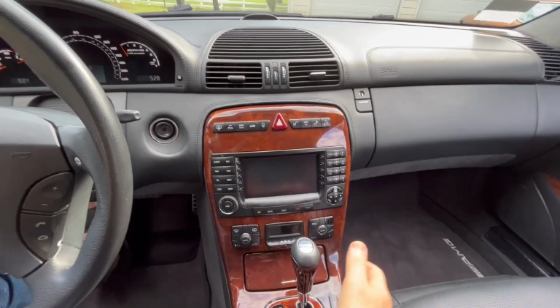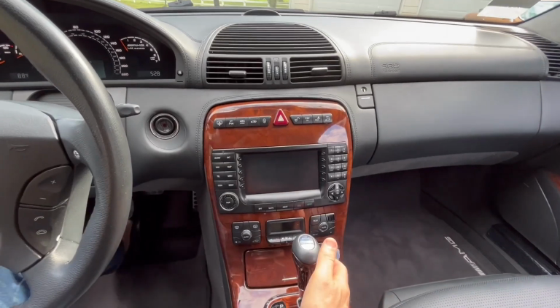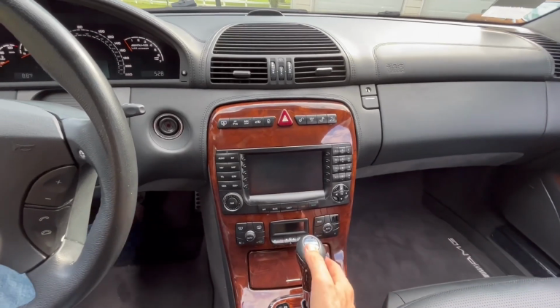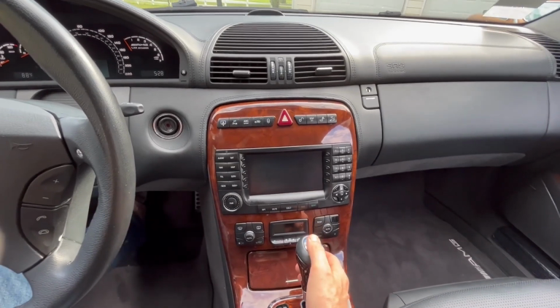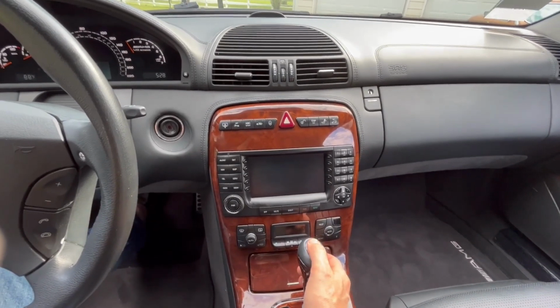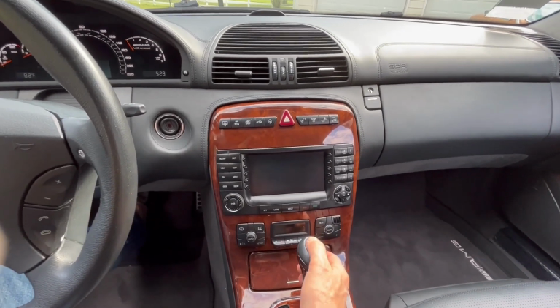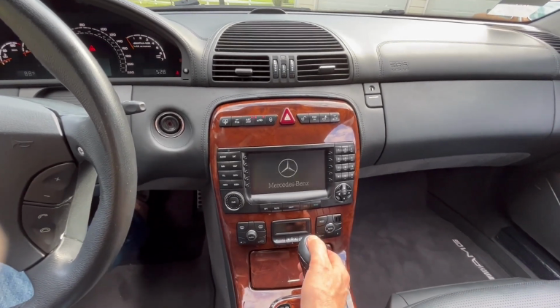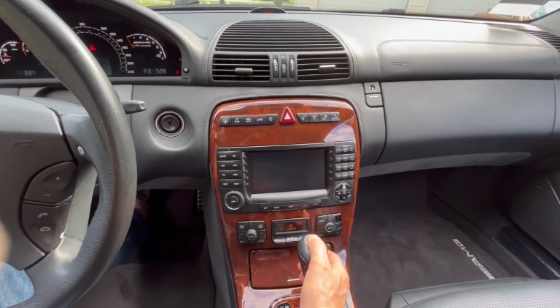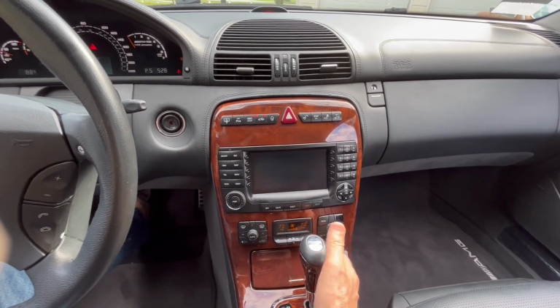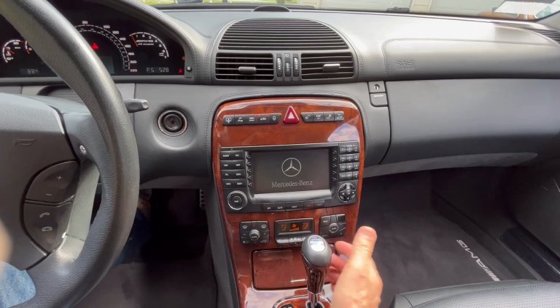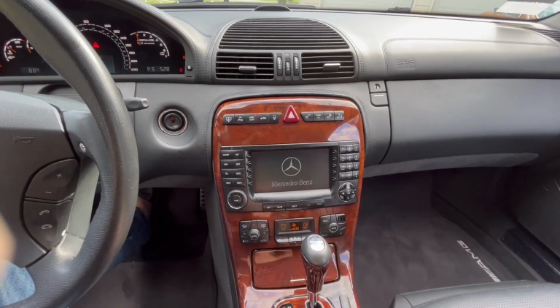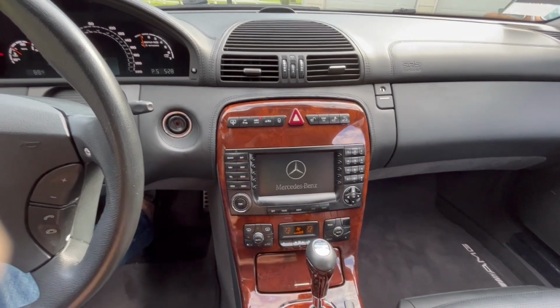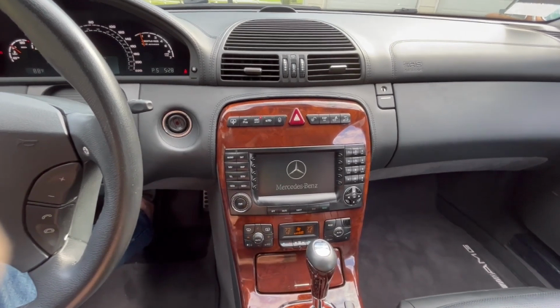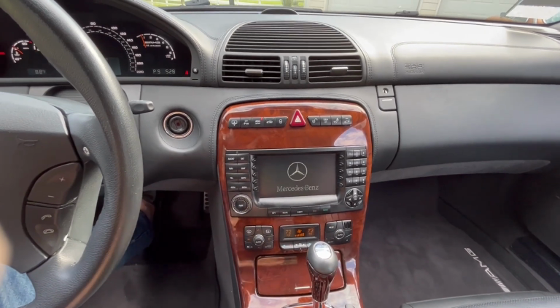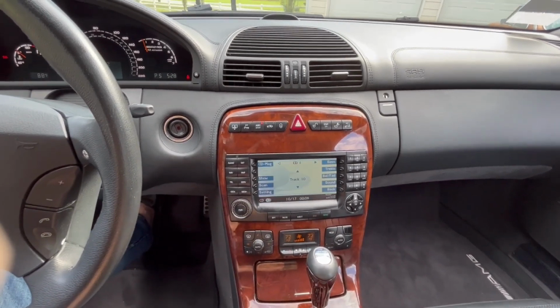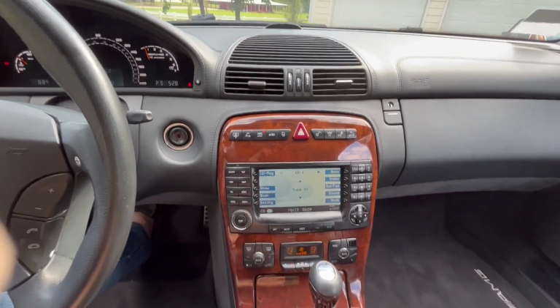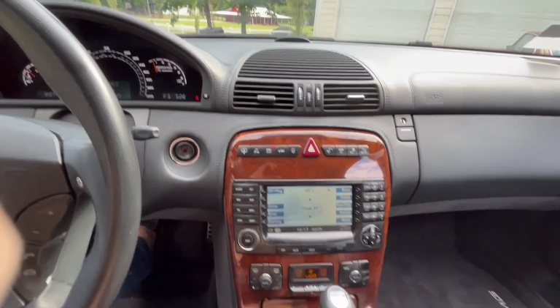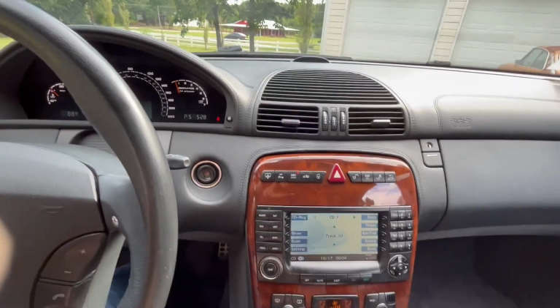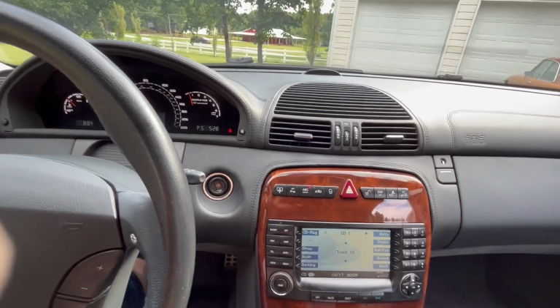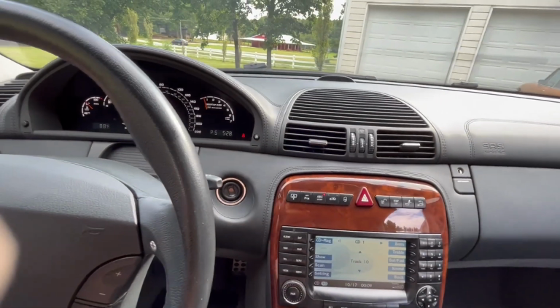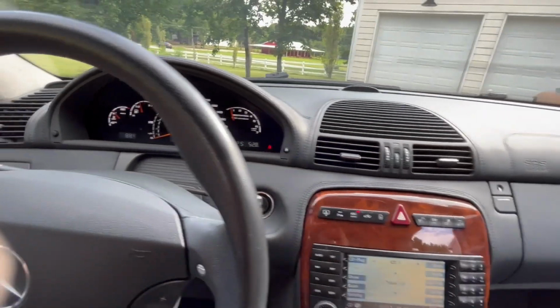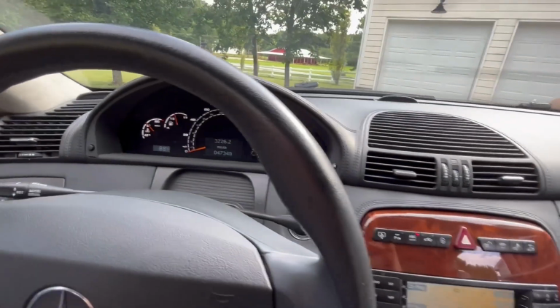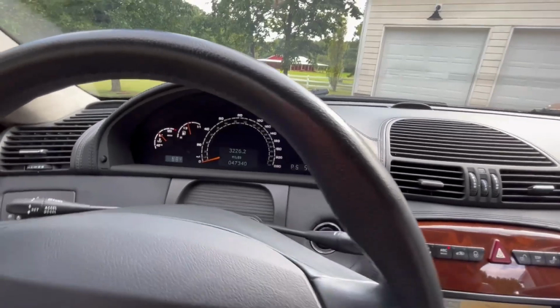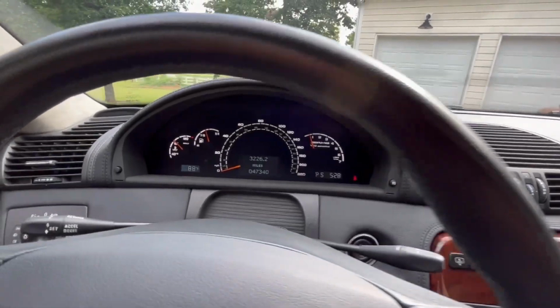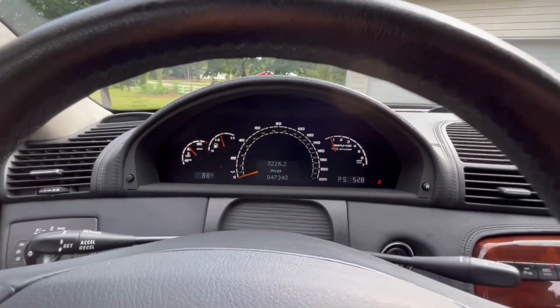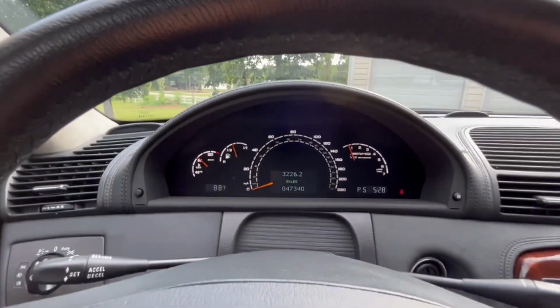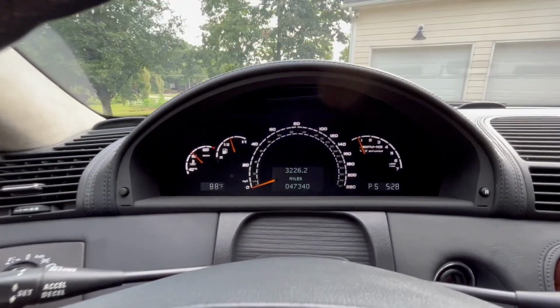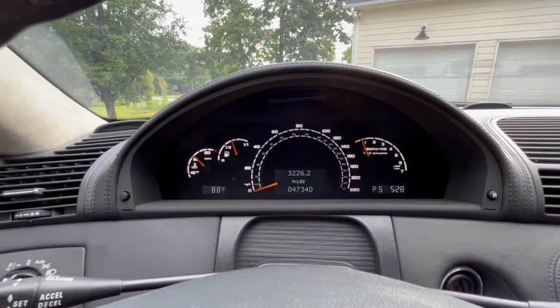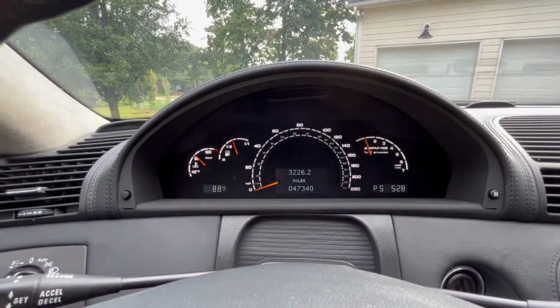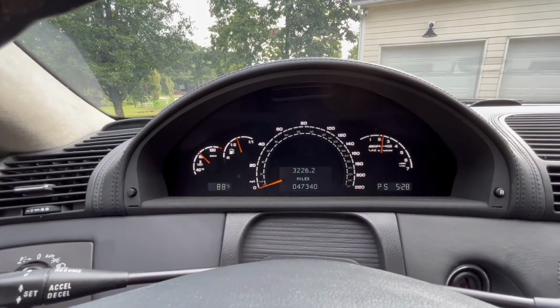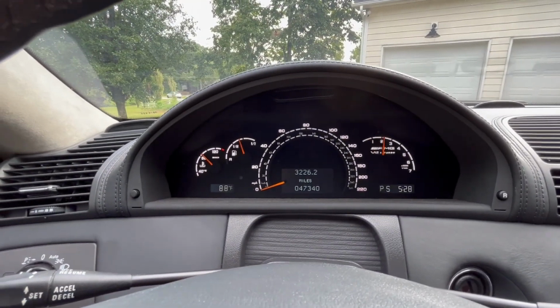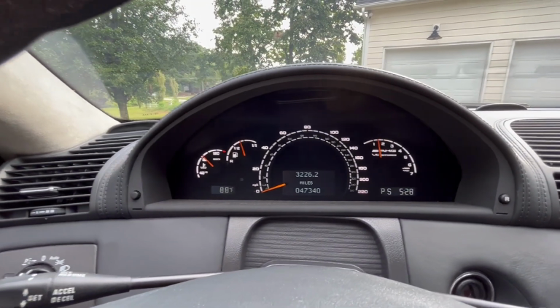And yes, it has Keyless Go — you can start with a button press. The V12 spins to life. 220 miles per hour speedometer.